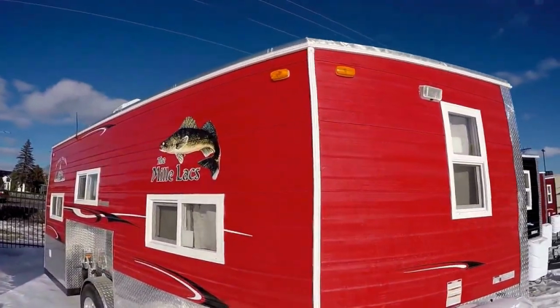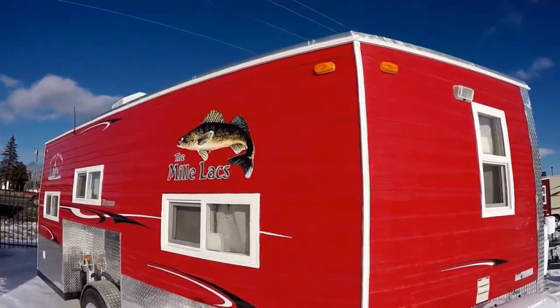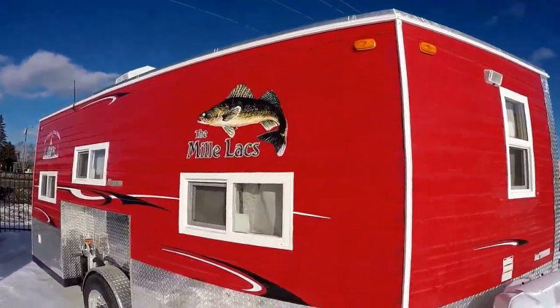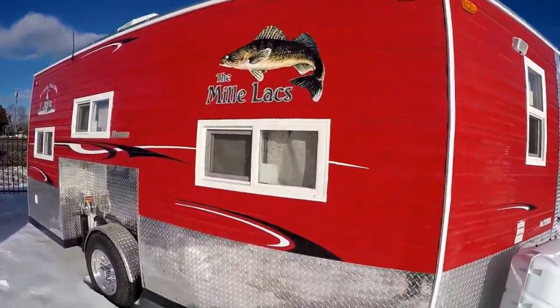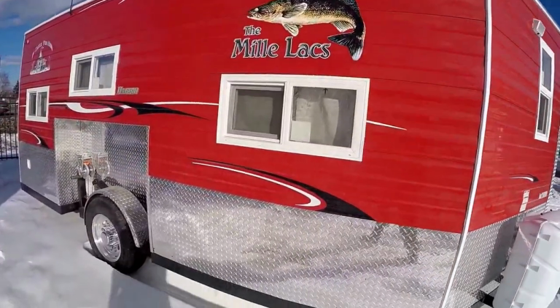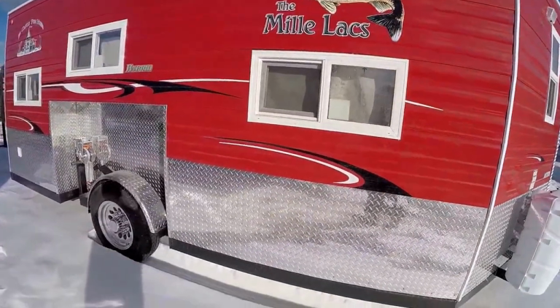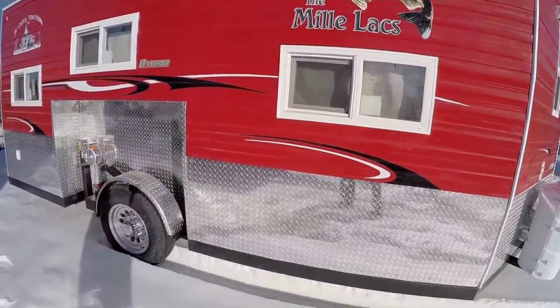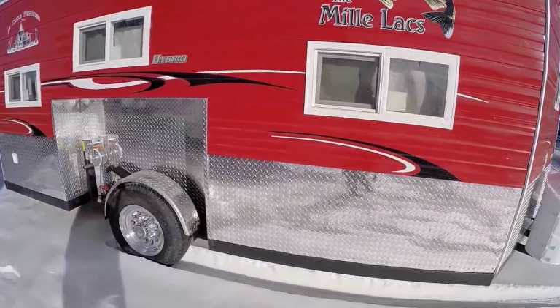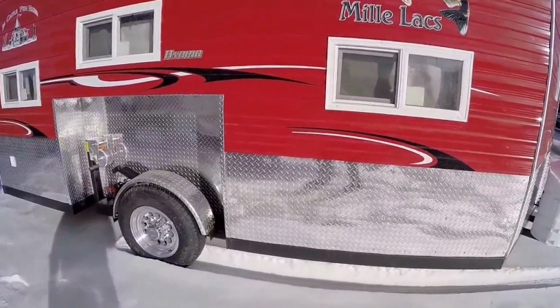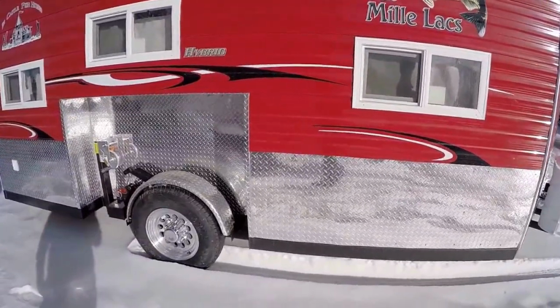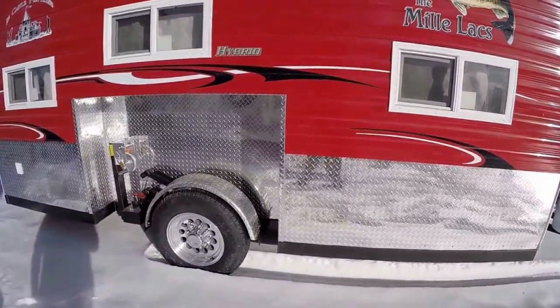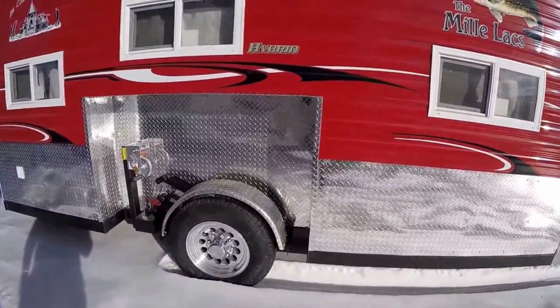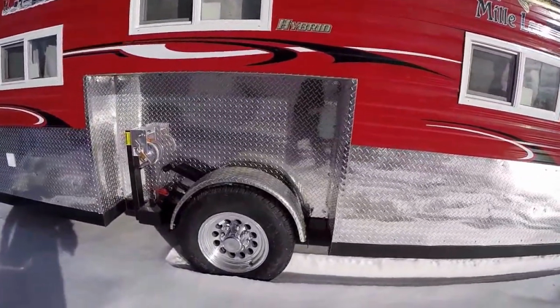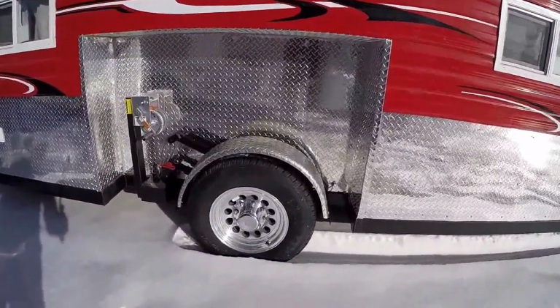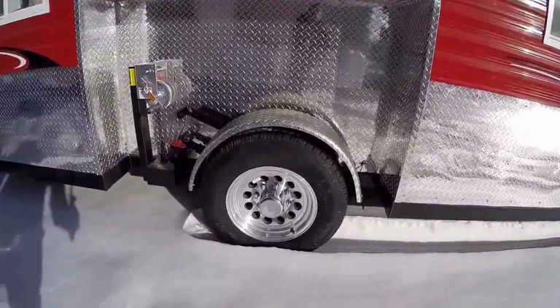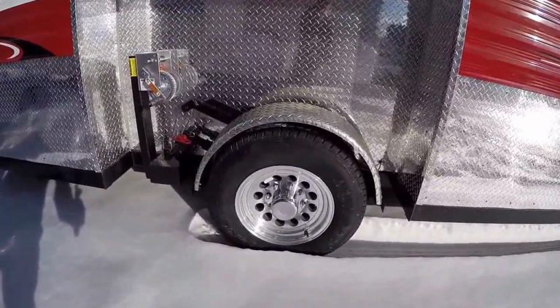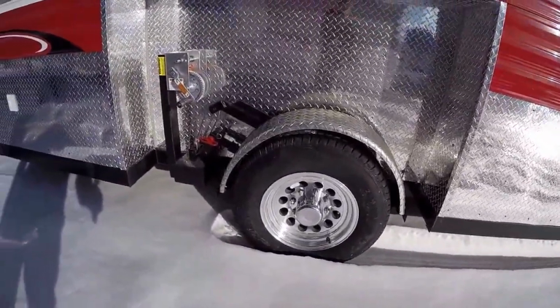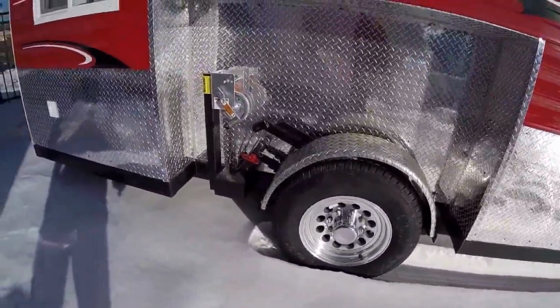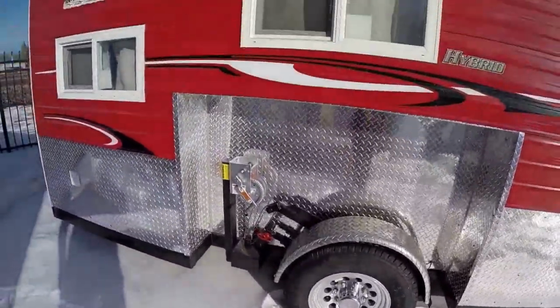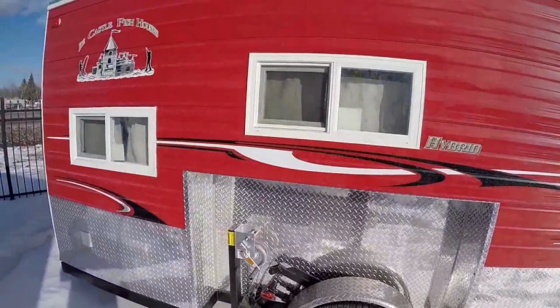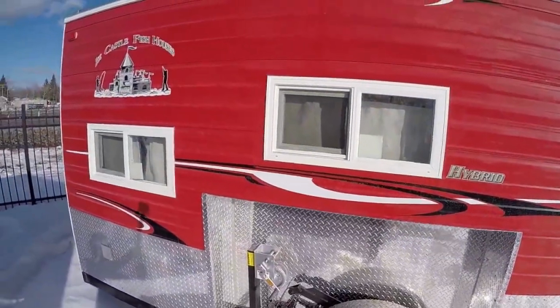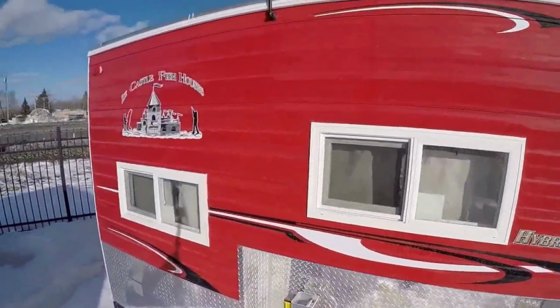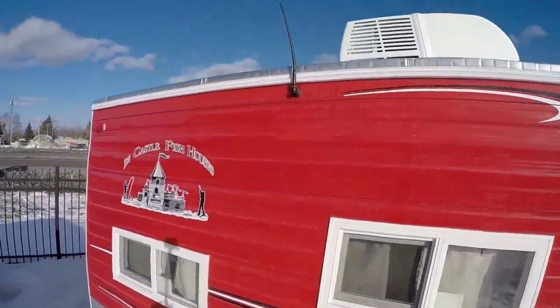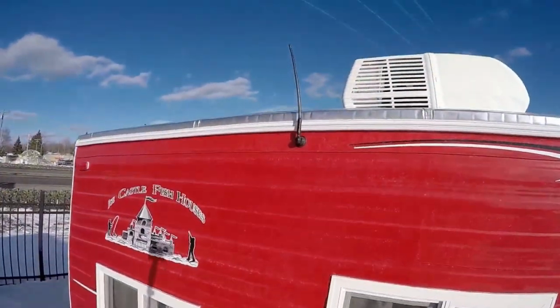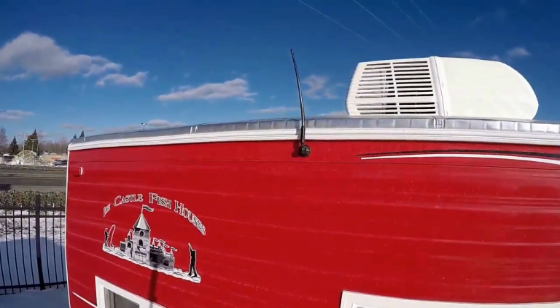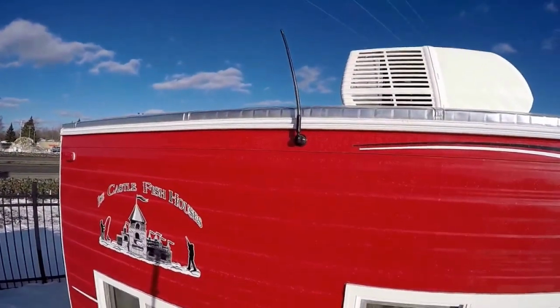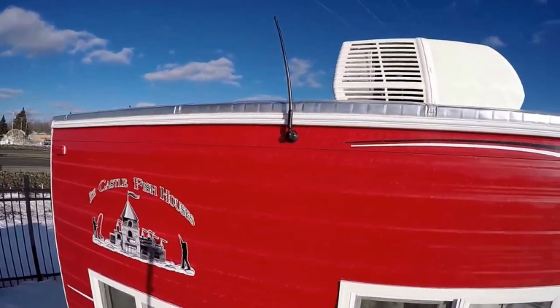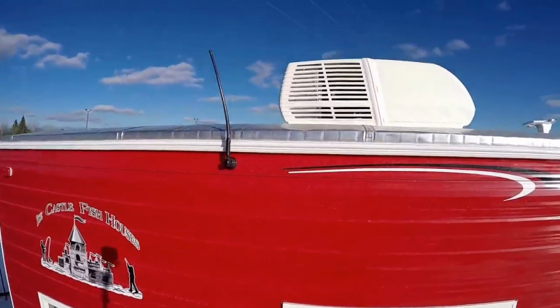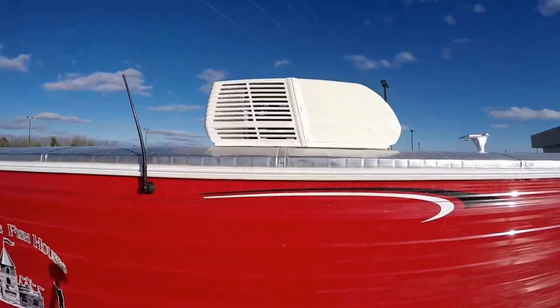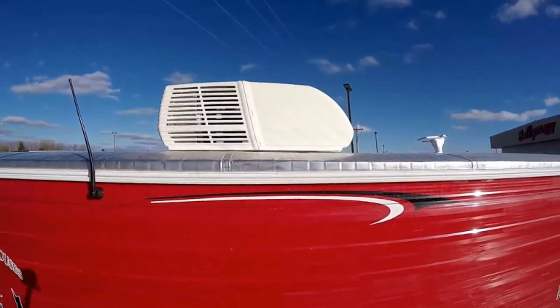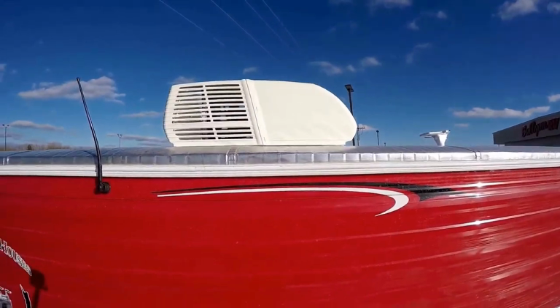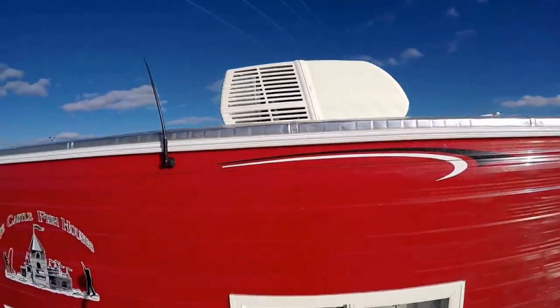Dual pane windows. Nice rock guard all the way around. The big 8-lug aluminum rims. I'll get the camera up in the air here — we've got the radio antenna, and you can see the air conditioner up there as well.